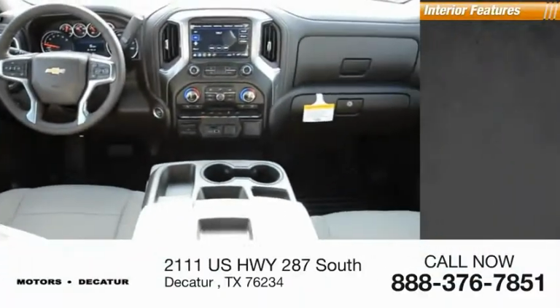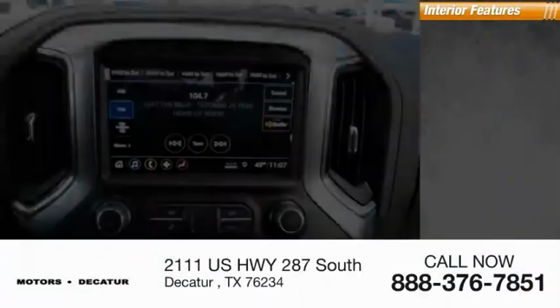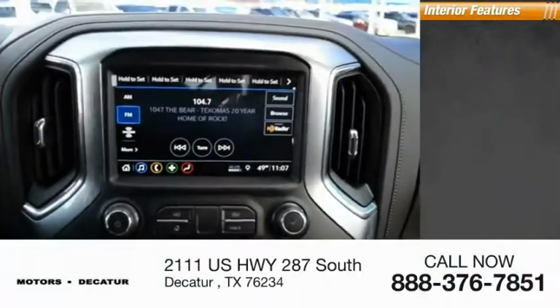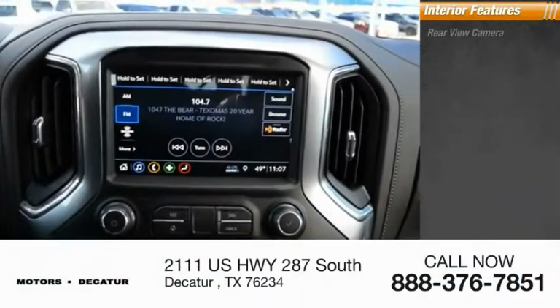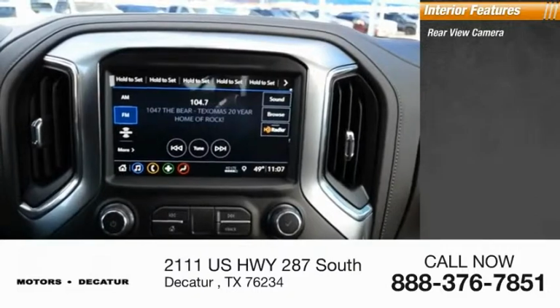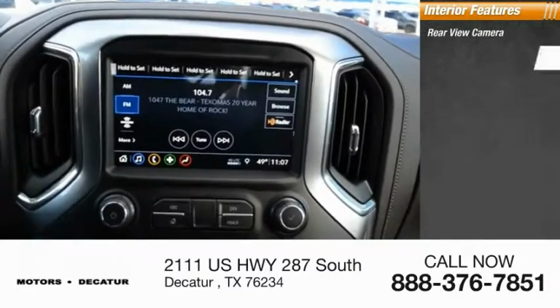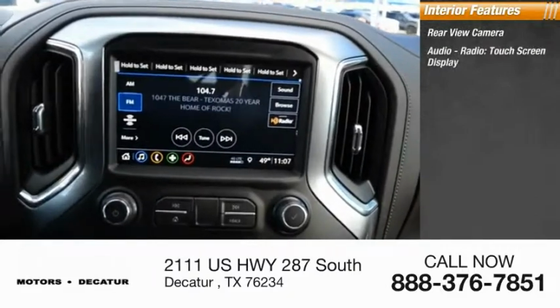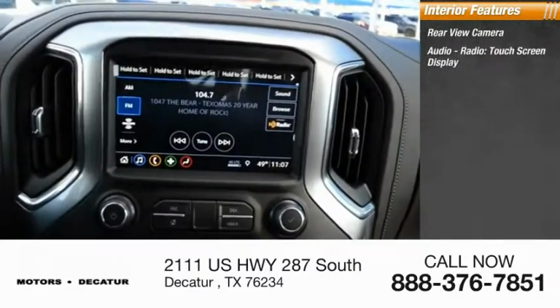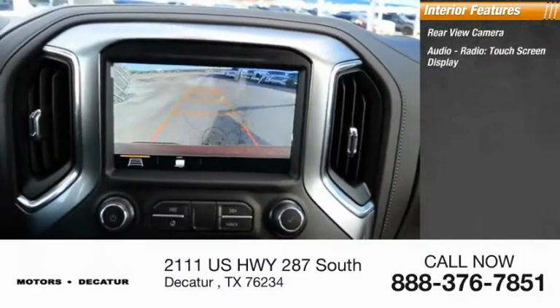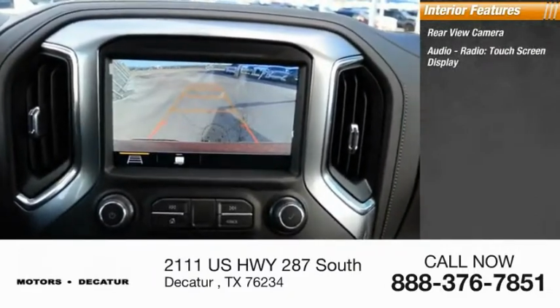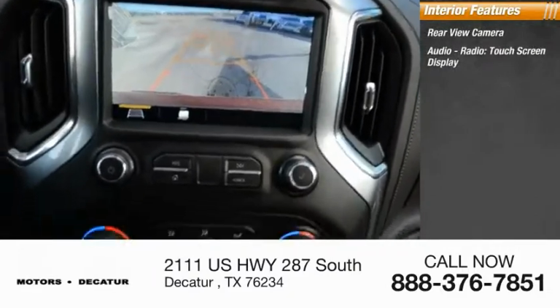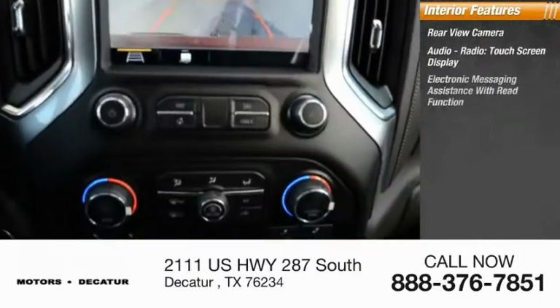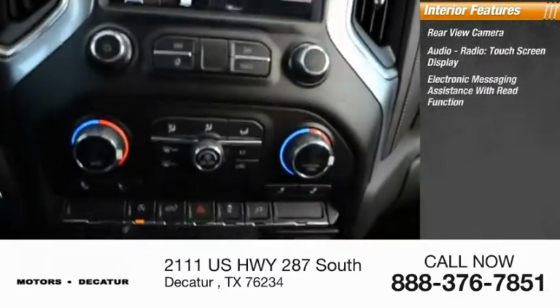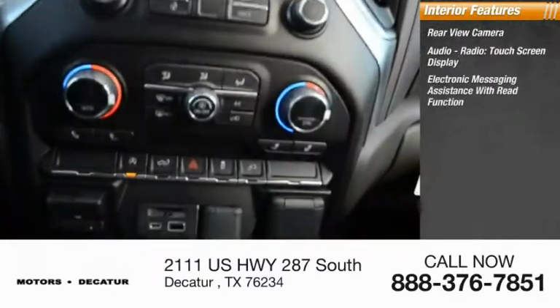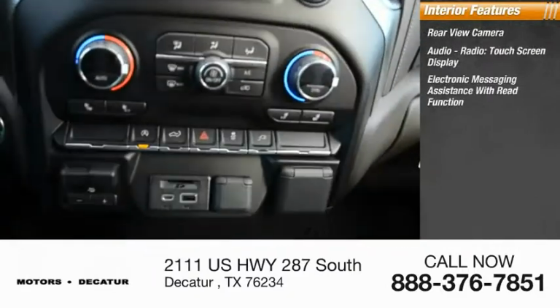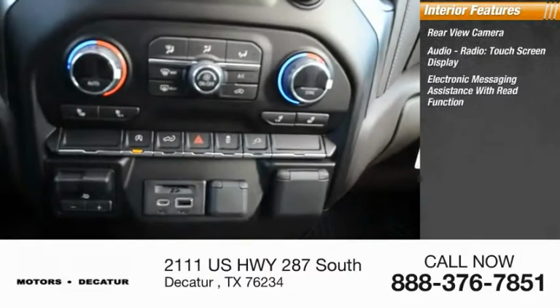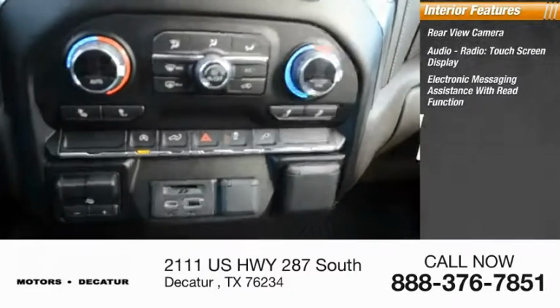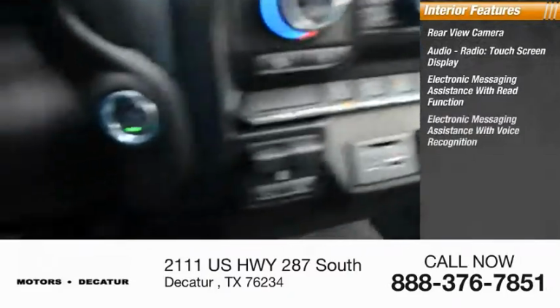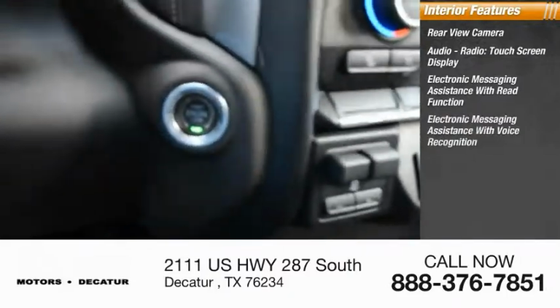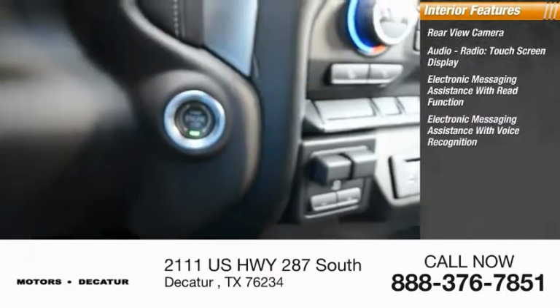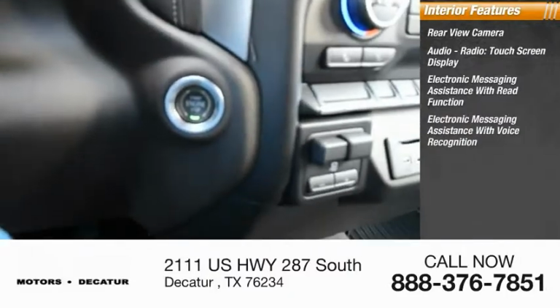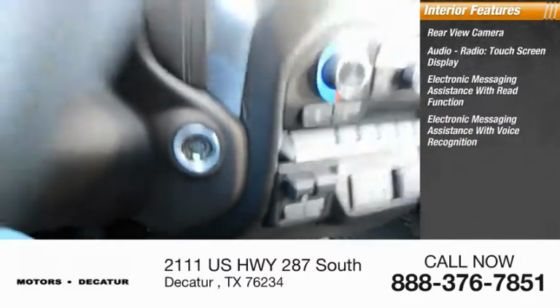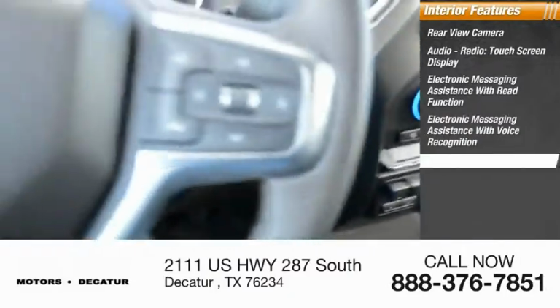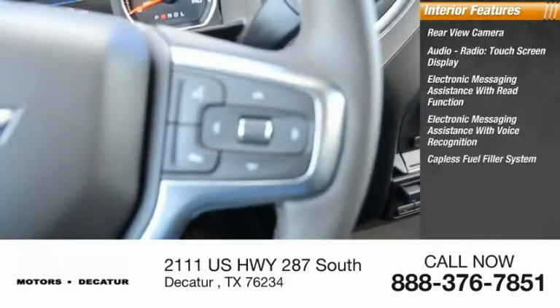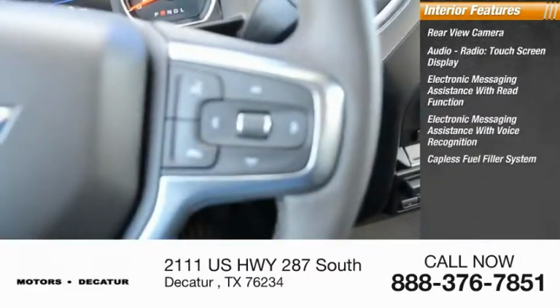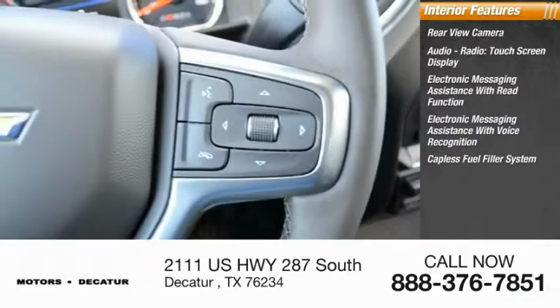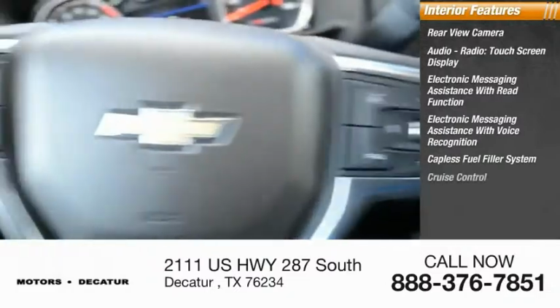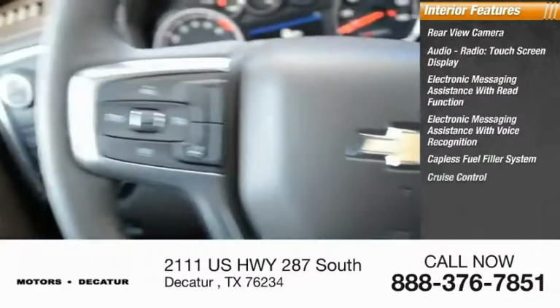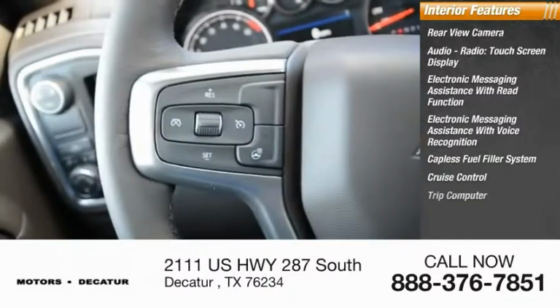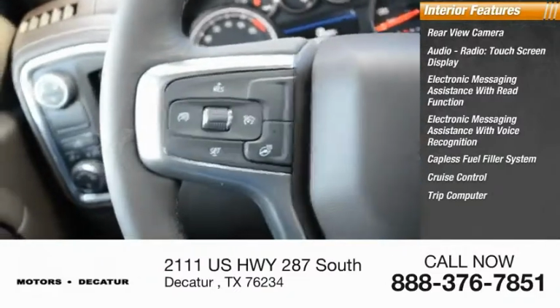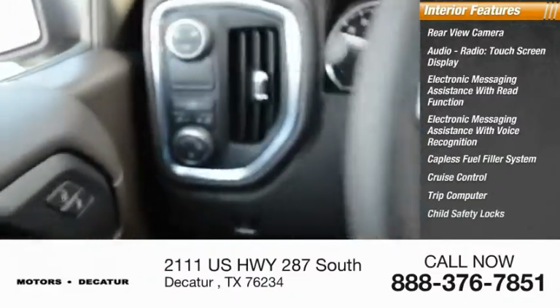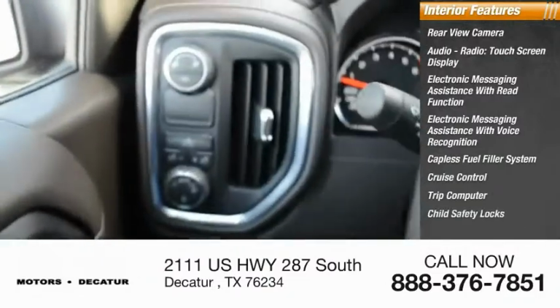Inside you'll find rear view camera, audio radio, touchscreen display, electronic messaging assistance with read function, electronic messaging assistance with voice recognition, capless fuel filler system, cruise control, trip computer, and child safety locks.